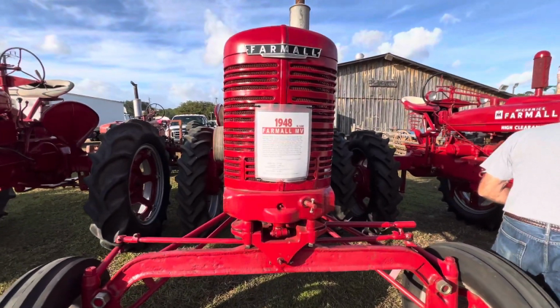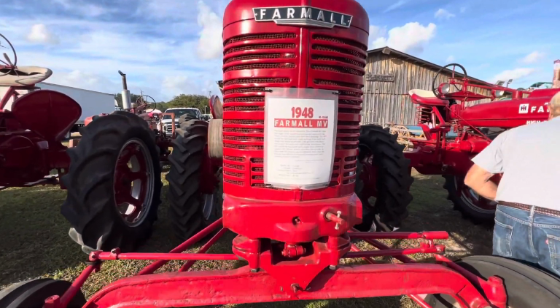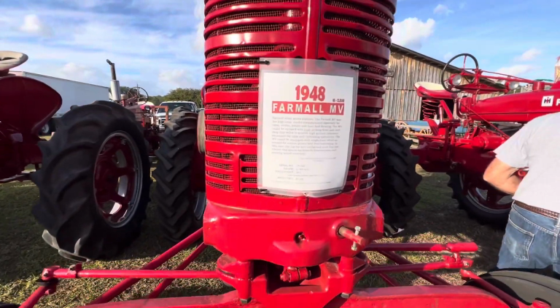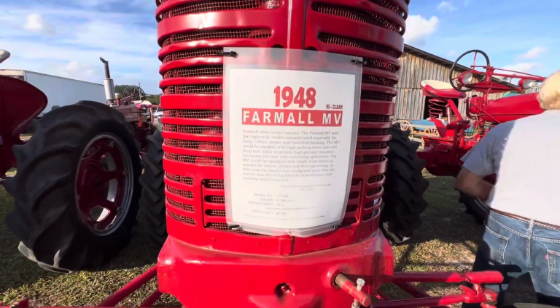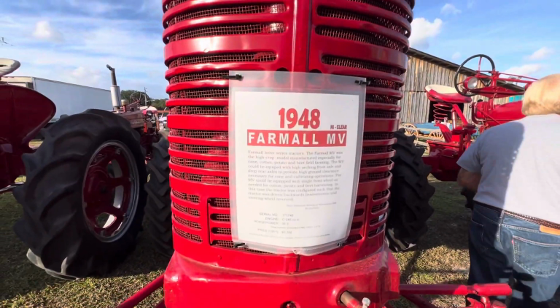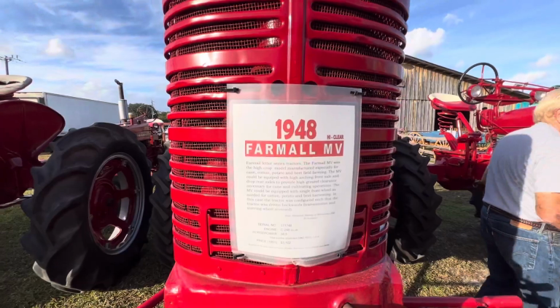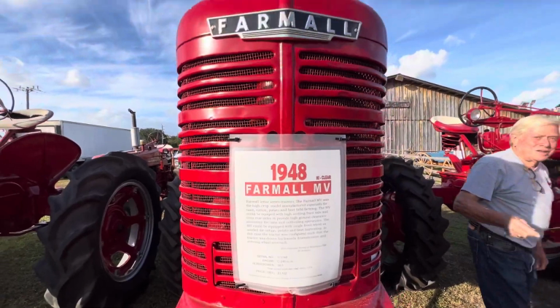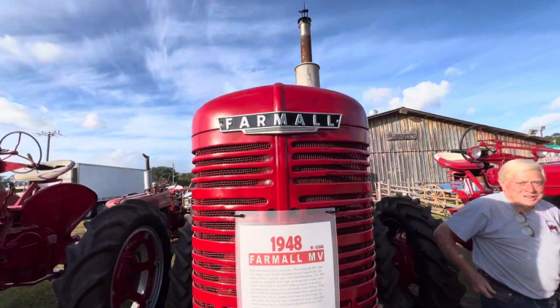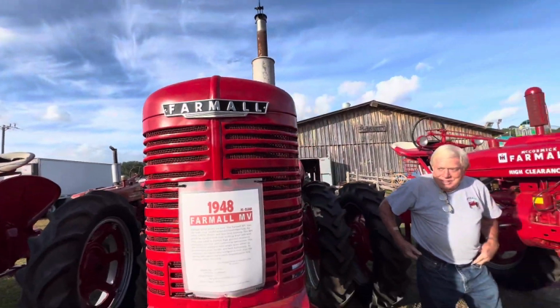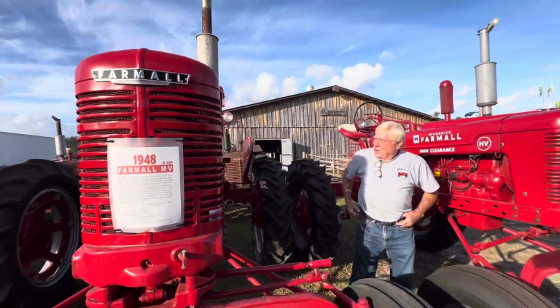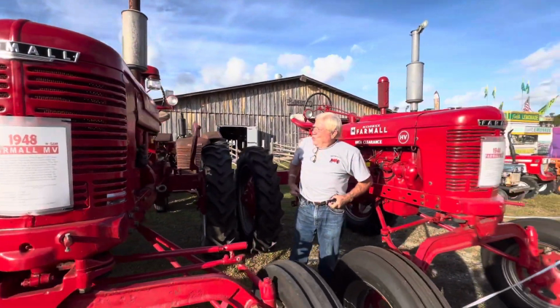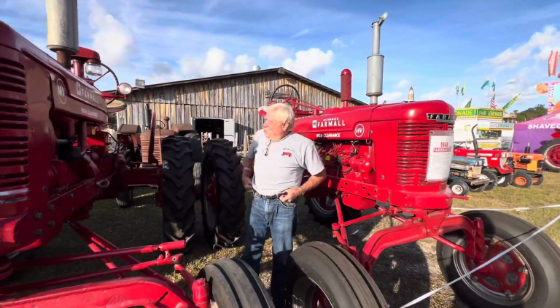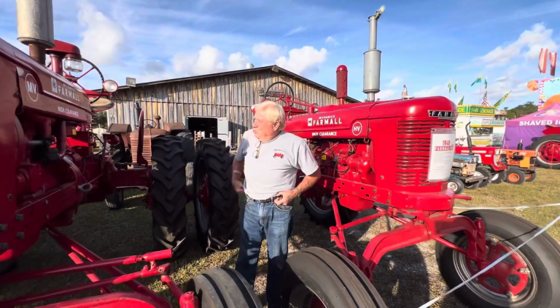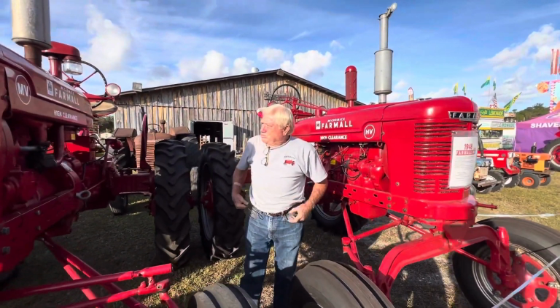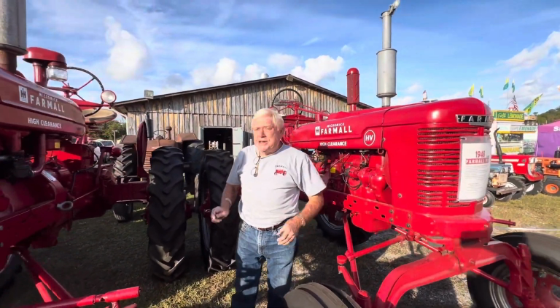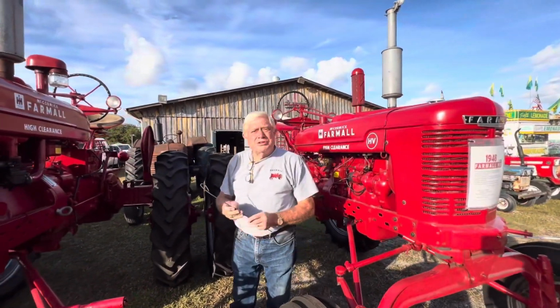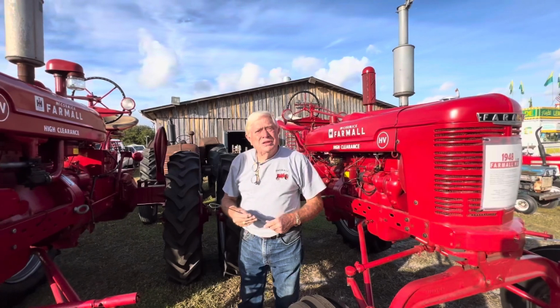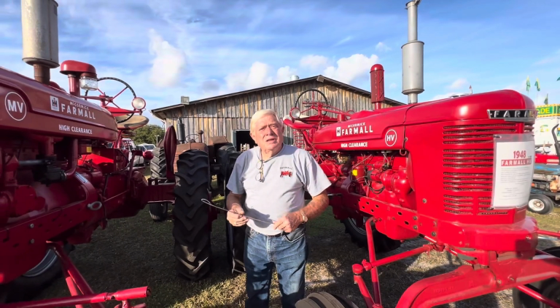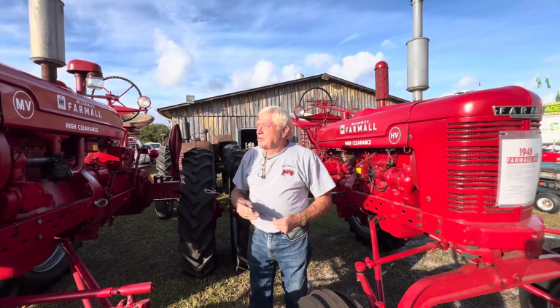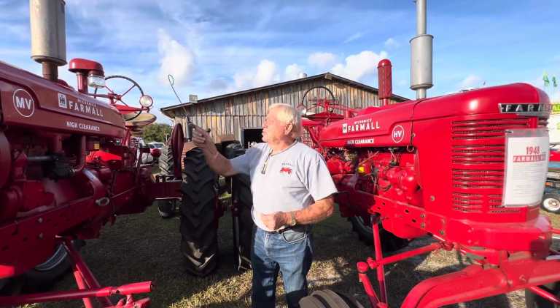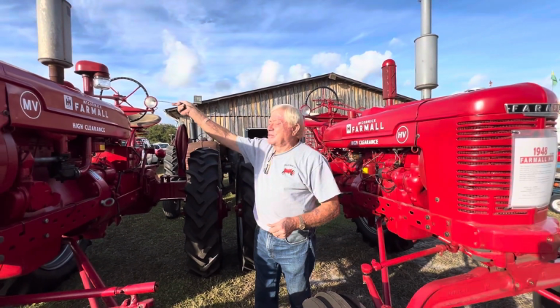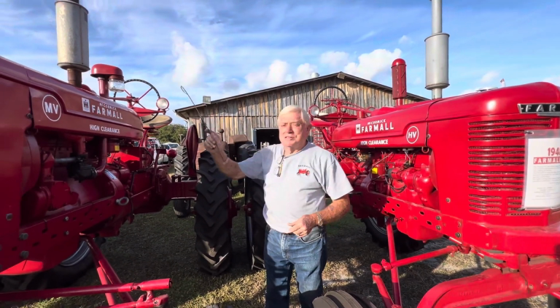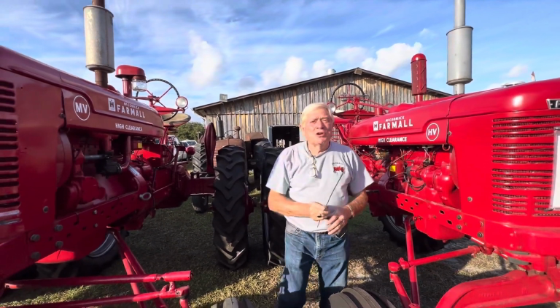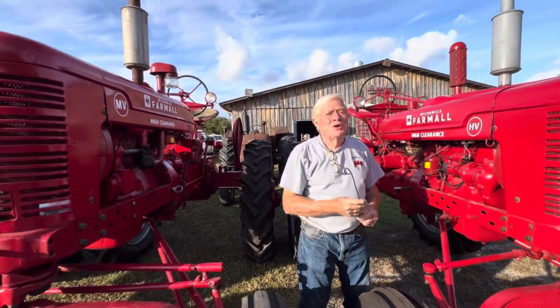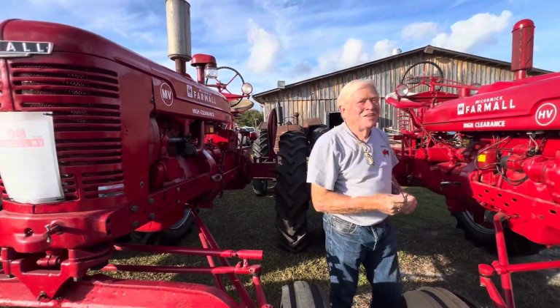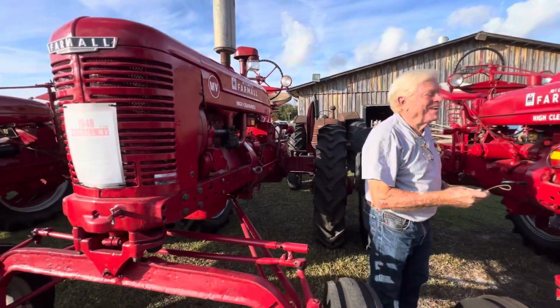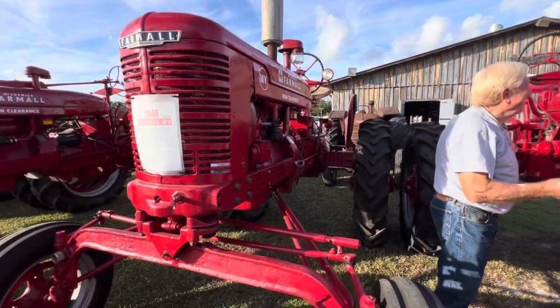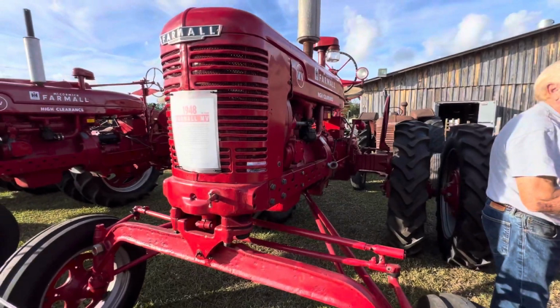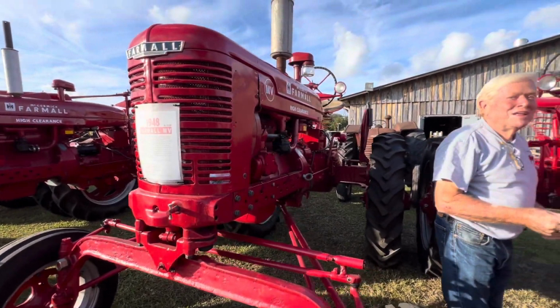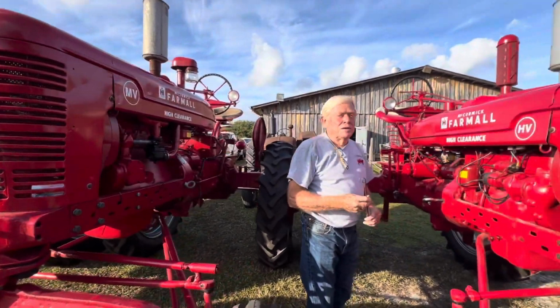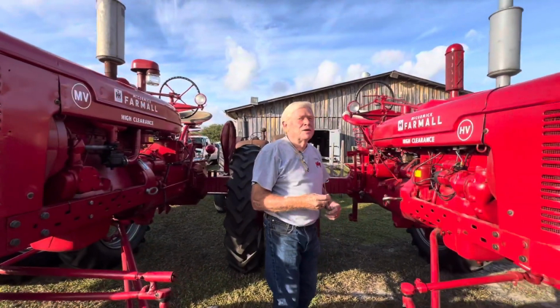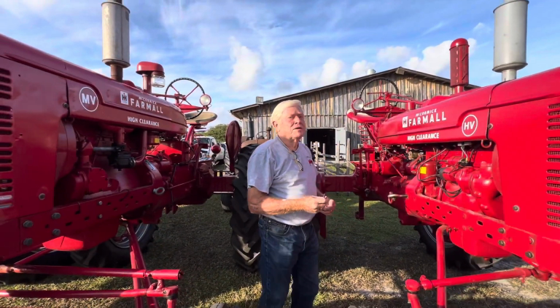1948, huh? Yeah. How long you owned her? 10 years. I've got another one back in the back there — it's a '42. Did you restore them? Yeah.